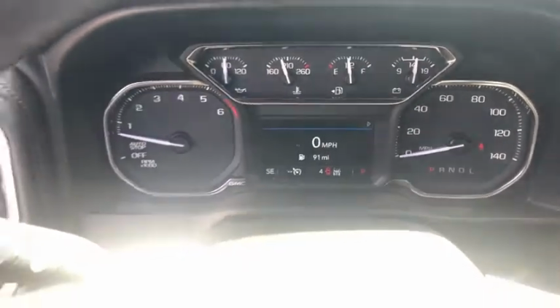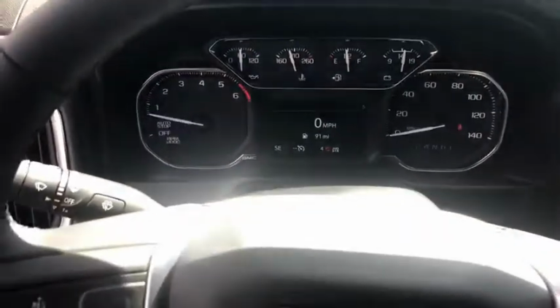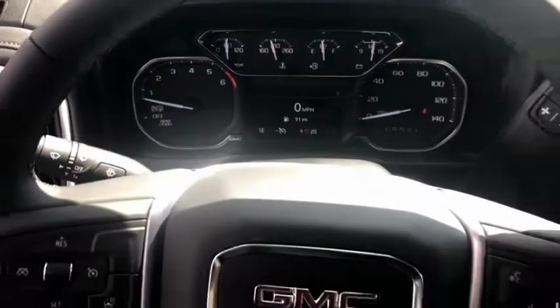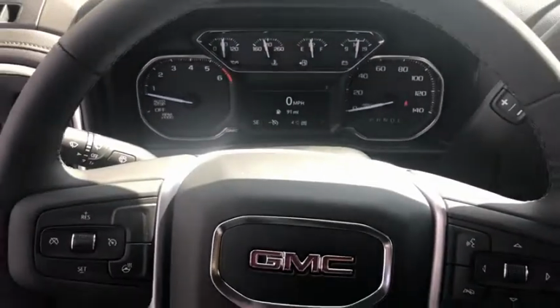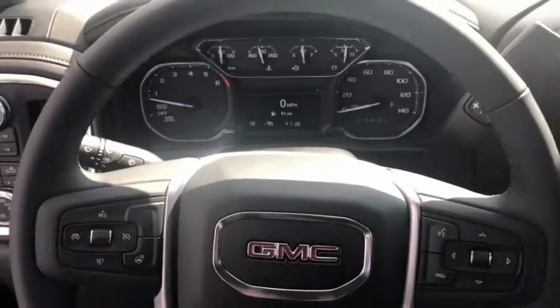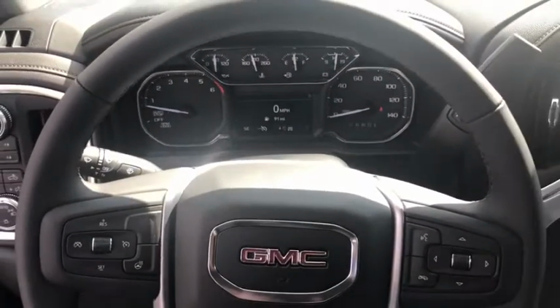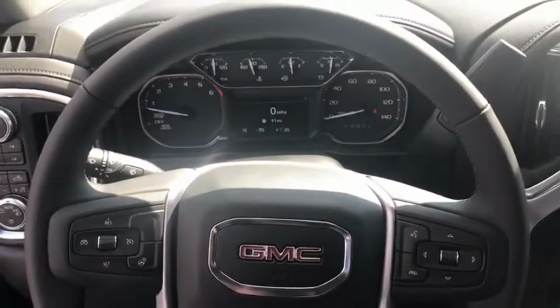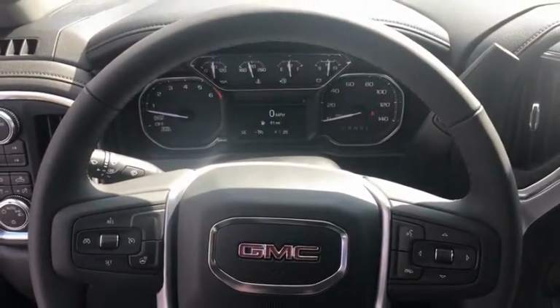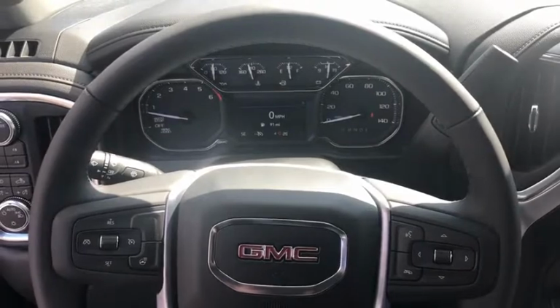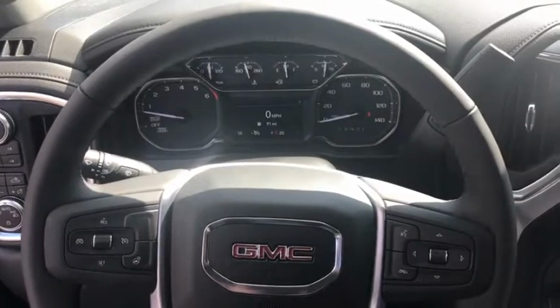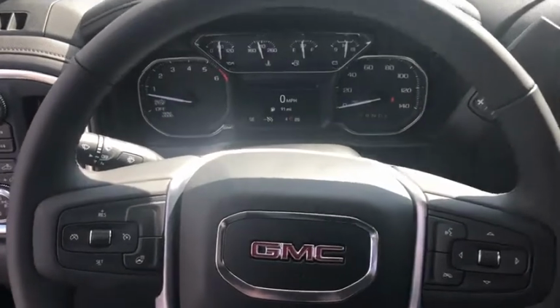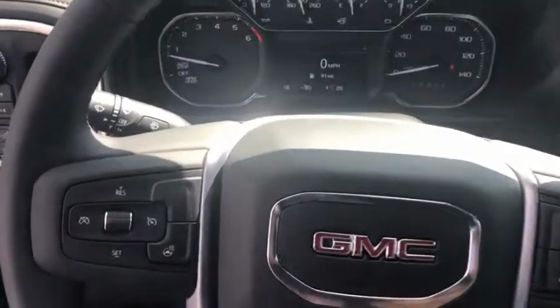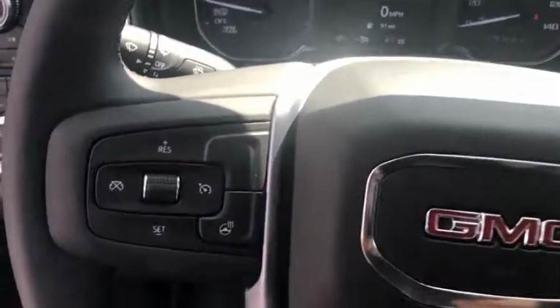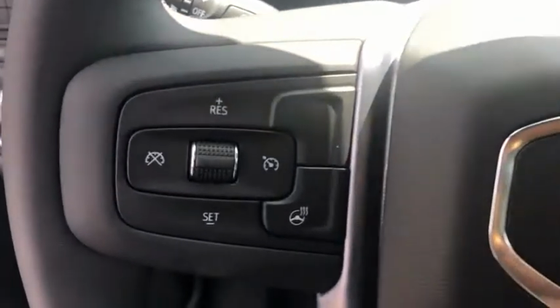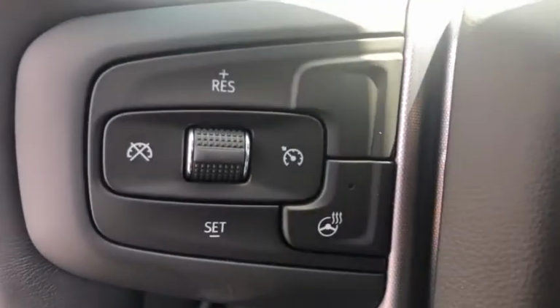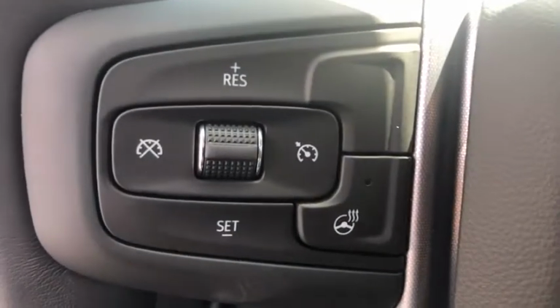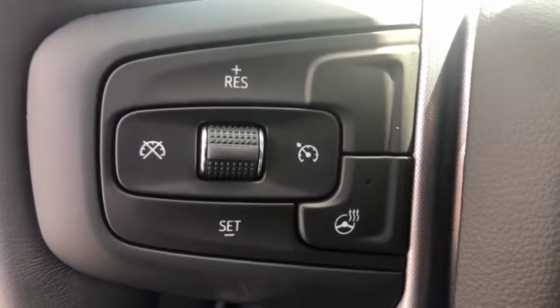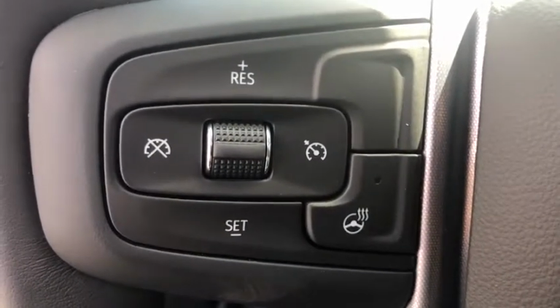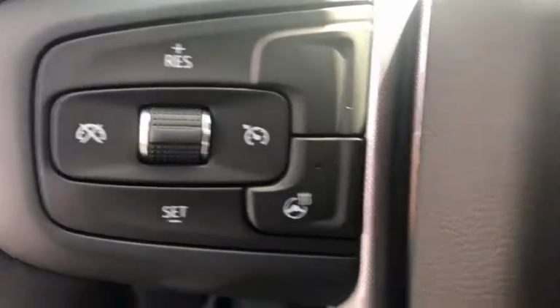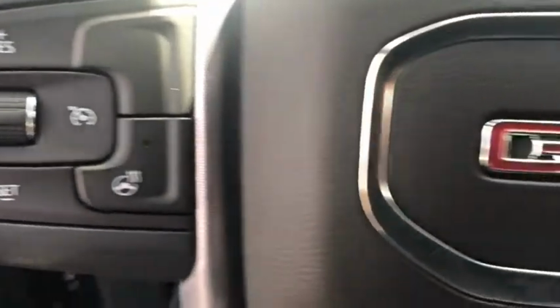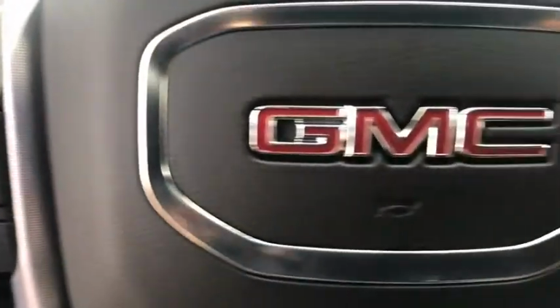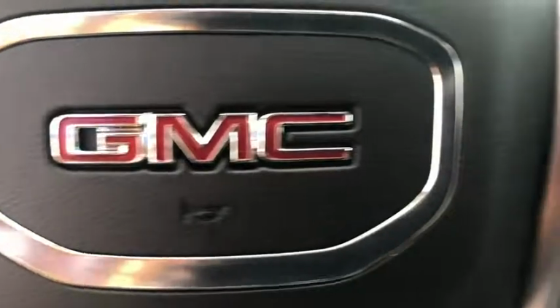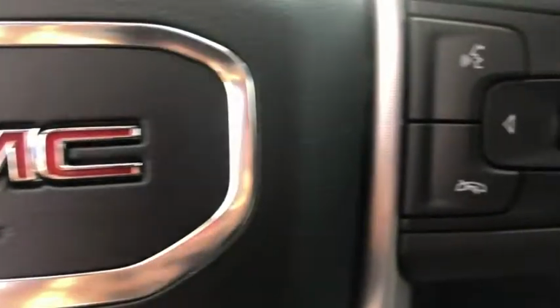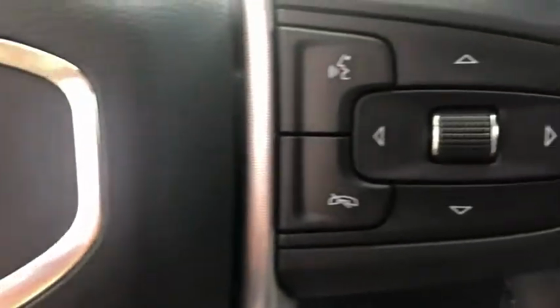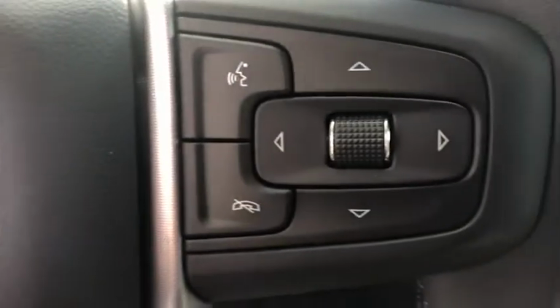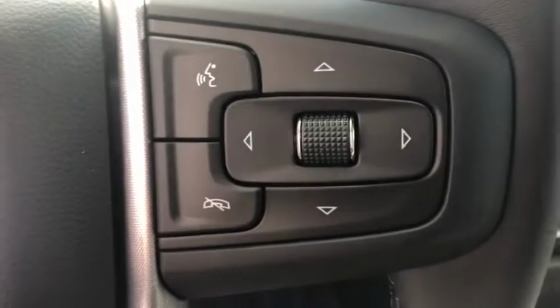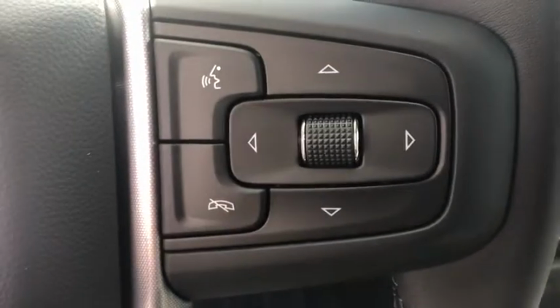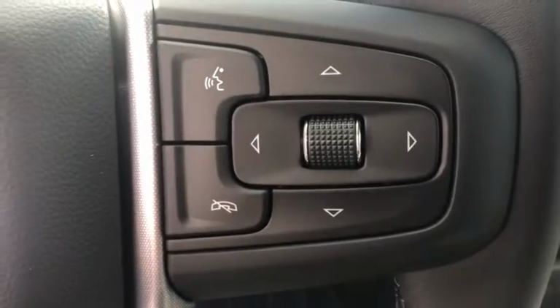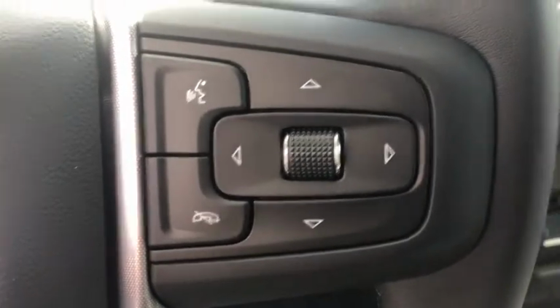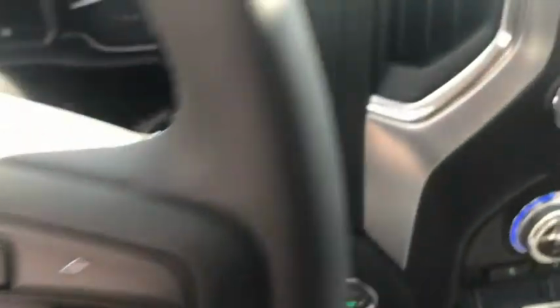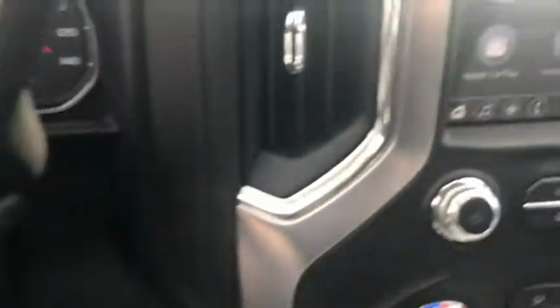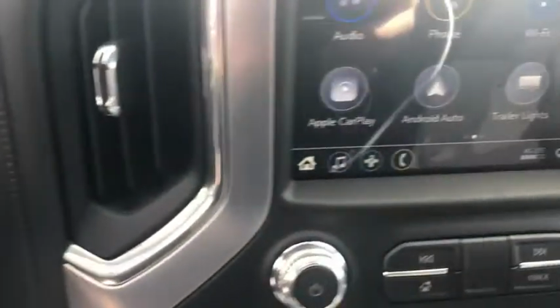Leather-wrapped steering wheel, adjustable steering wheel, power steering, four-wheel drive, aluminum wheels, floor mats, four-wheel disc brakes, keyless start, cruise control, AM-FM stereo radio, rear defrost.